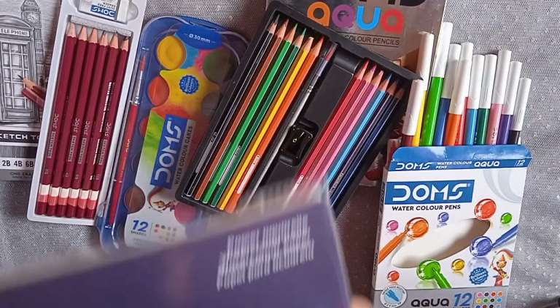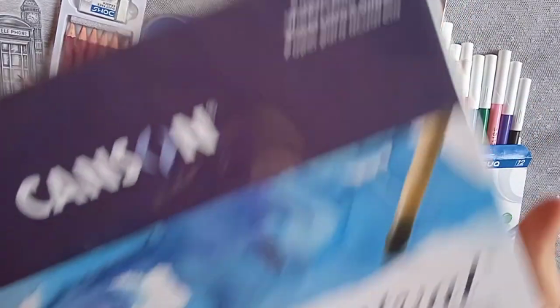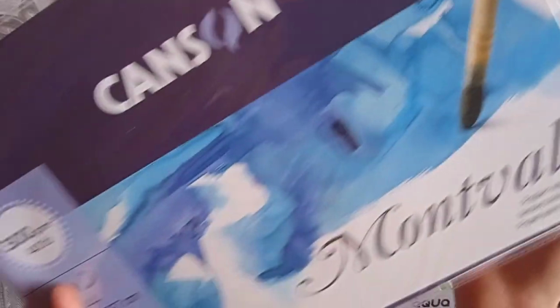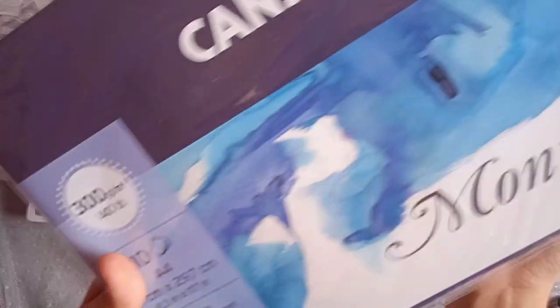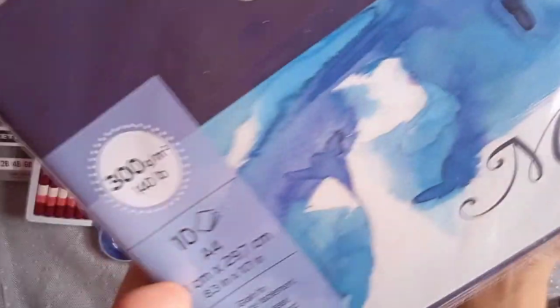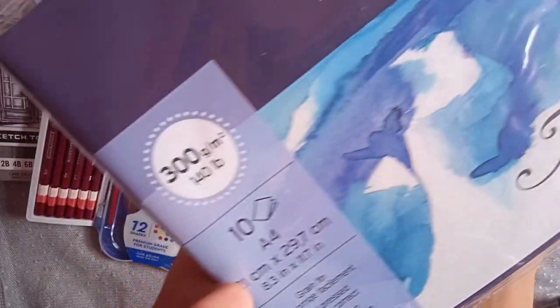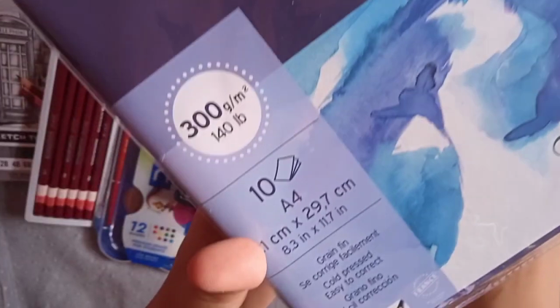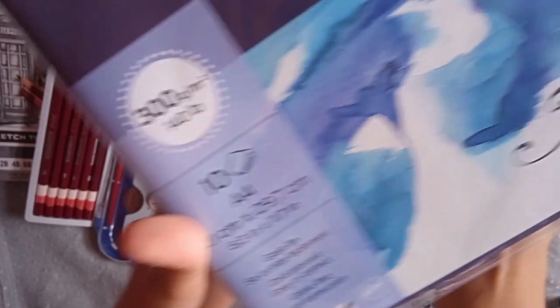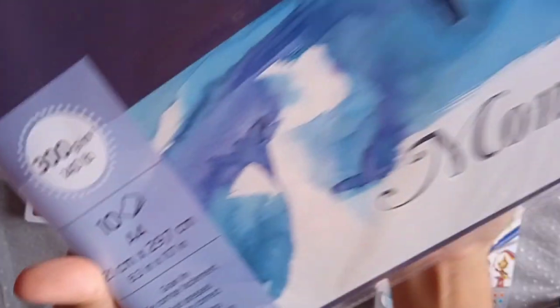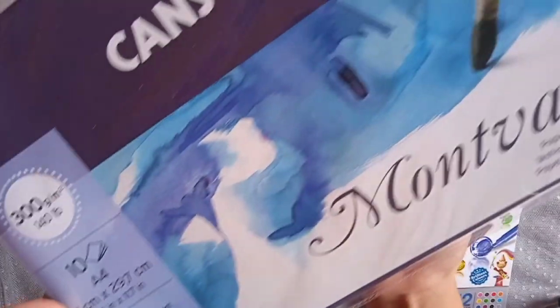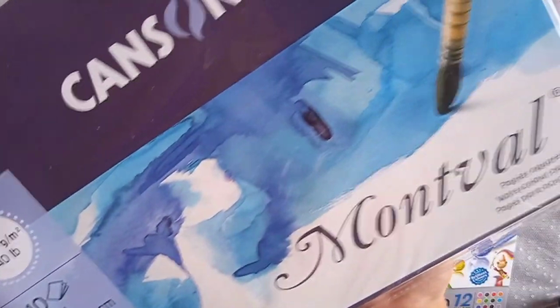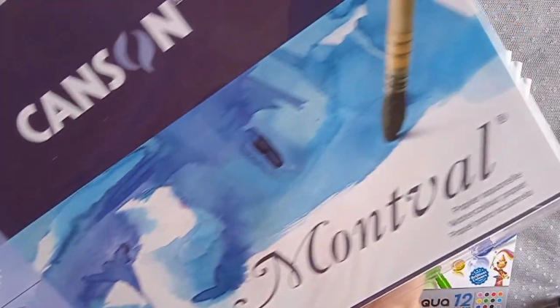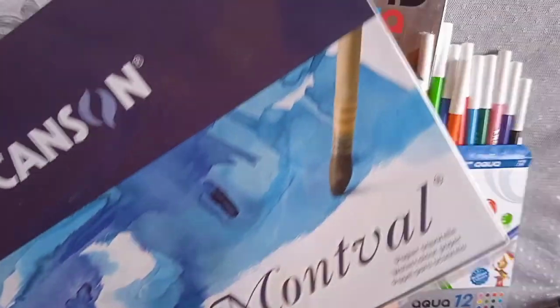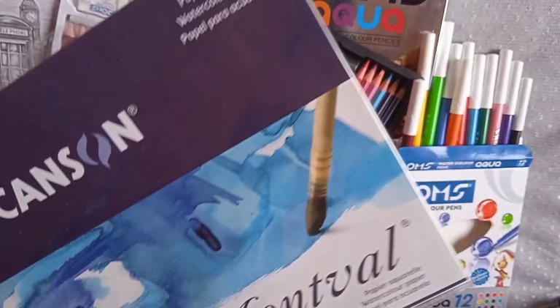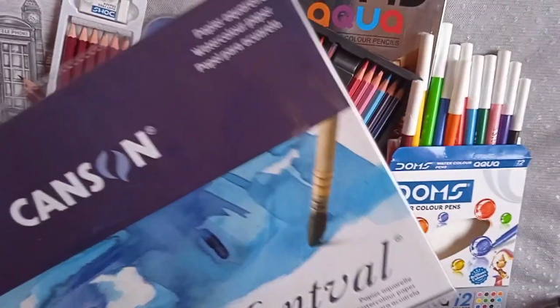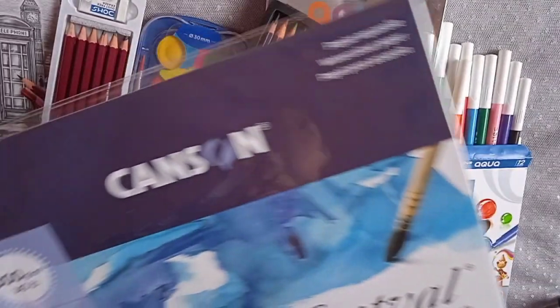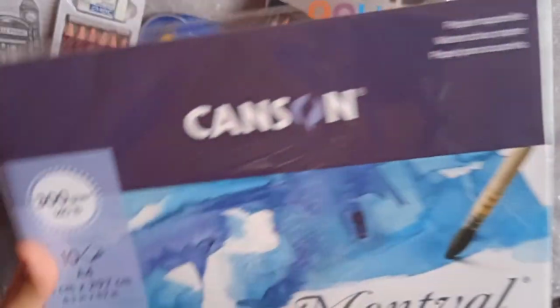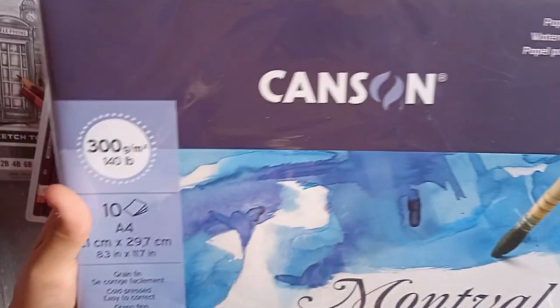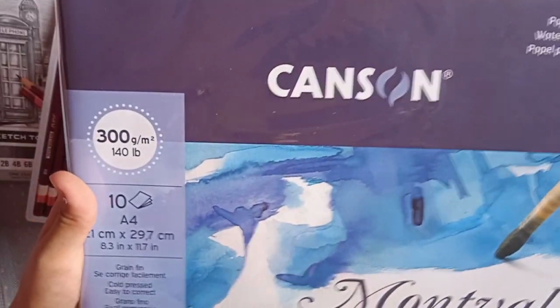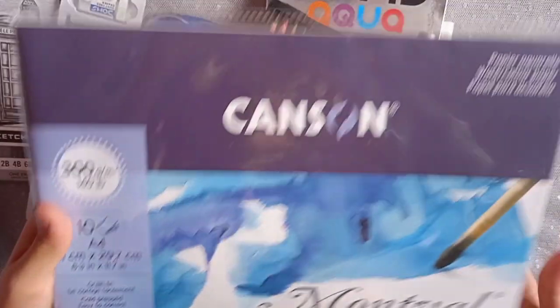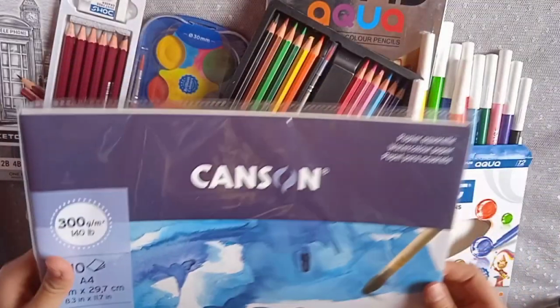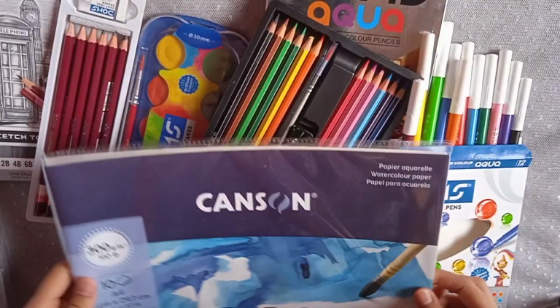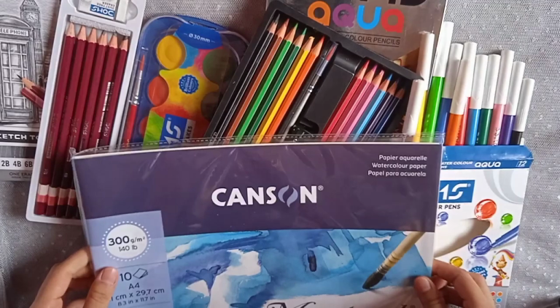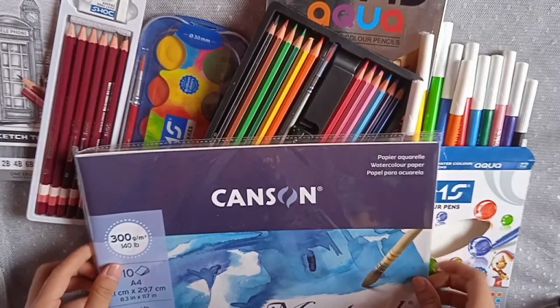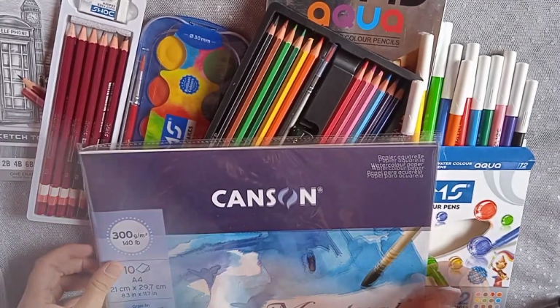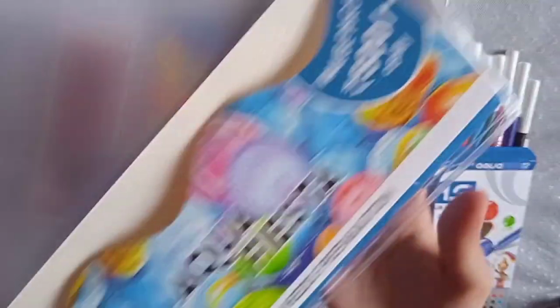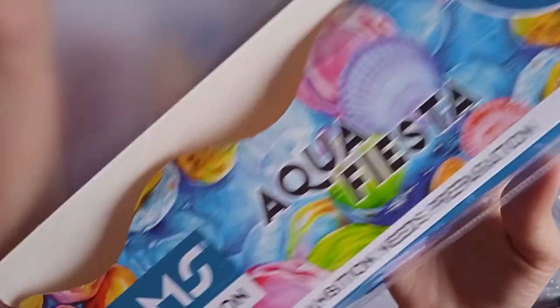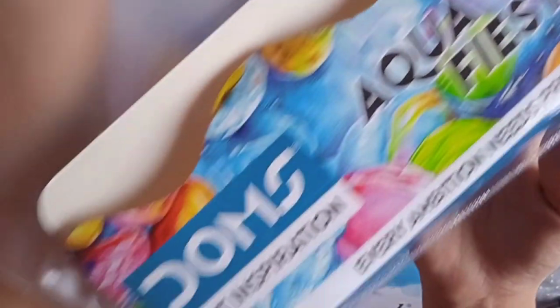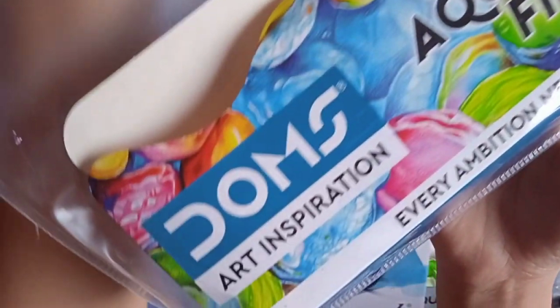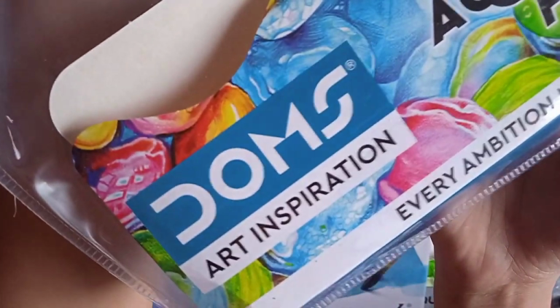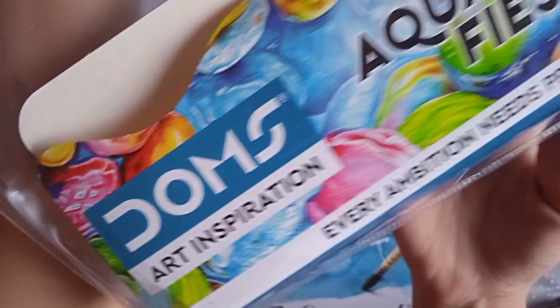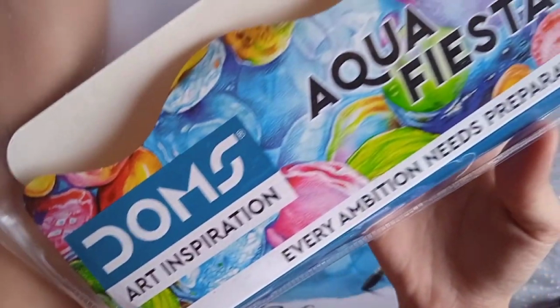The last product is the 300 GSM Canson watercolor papers containing 10 pages. Thank you for watching the video.